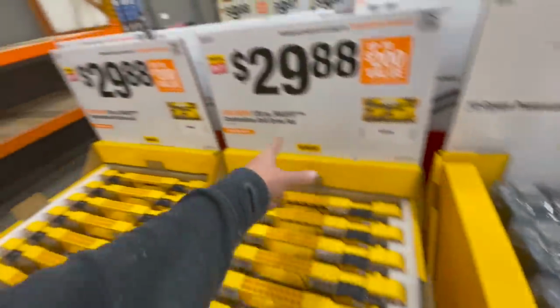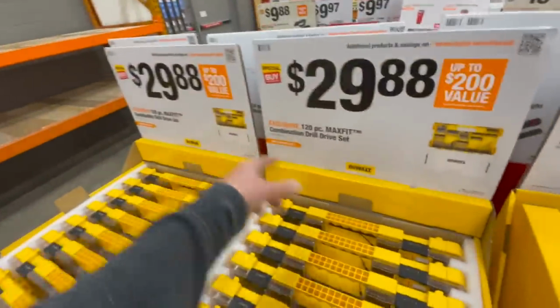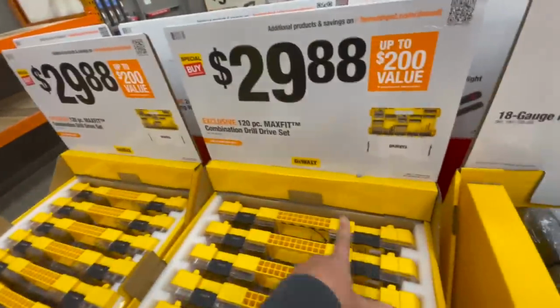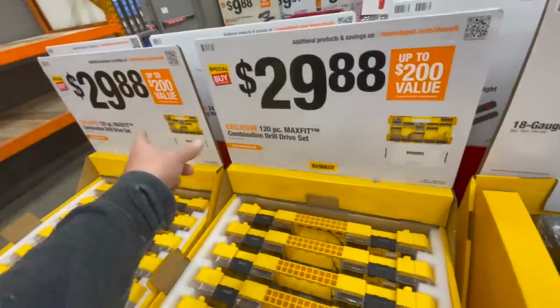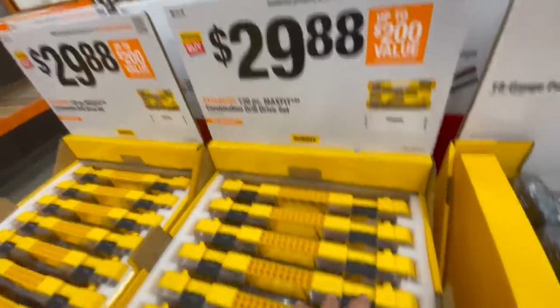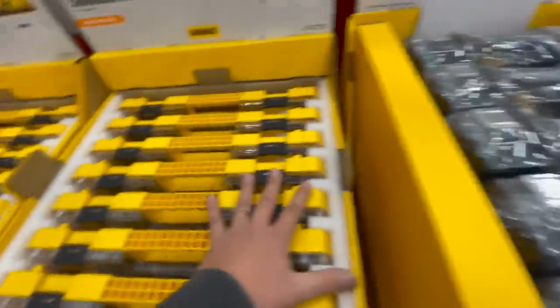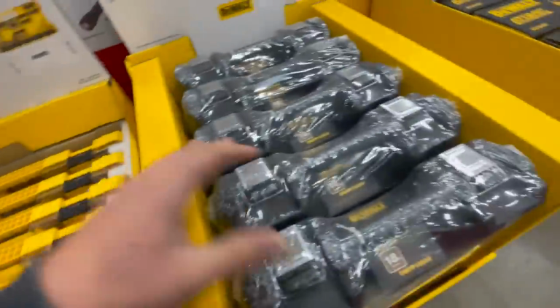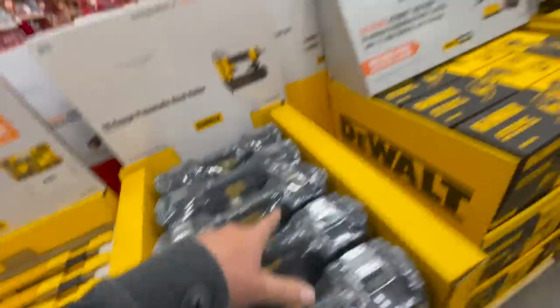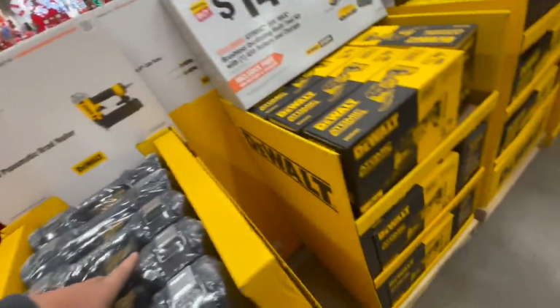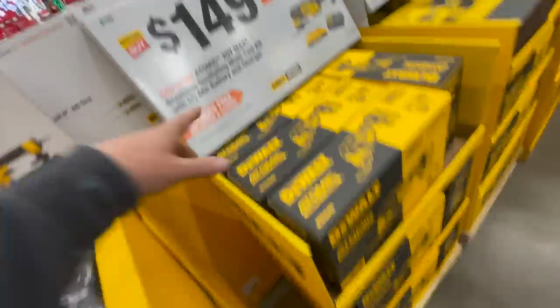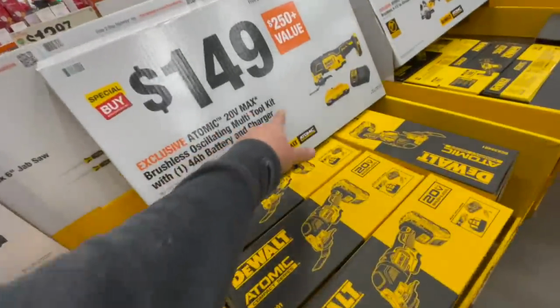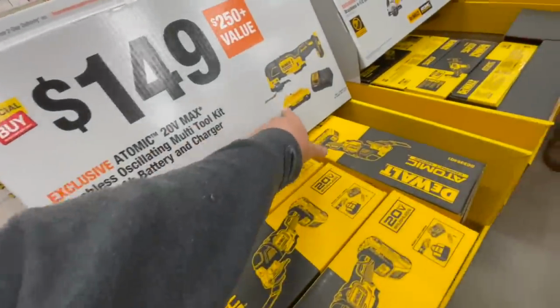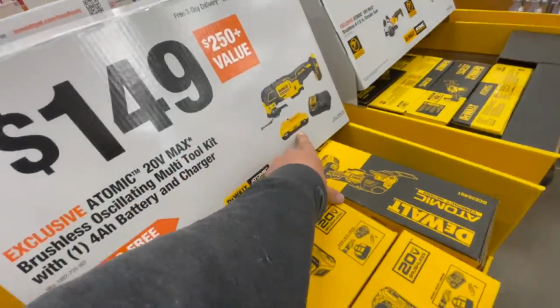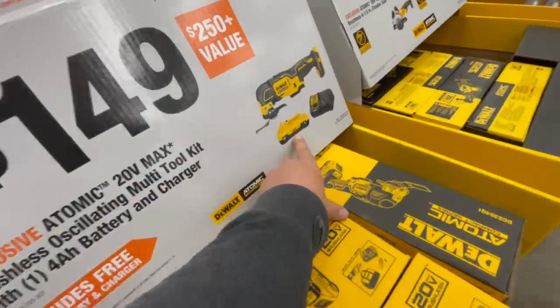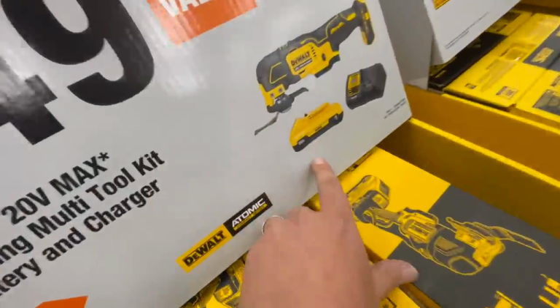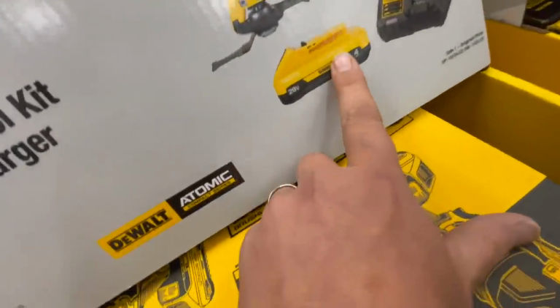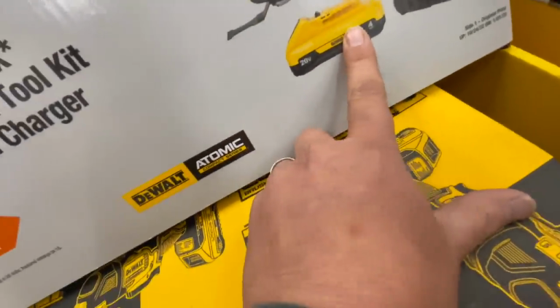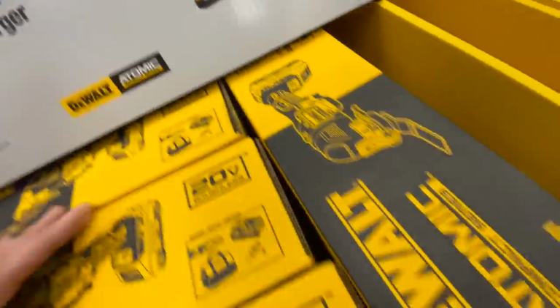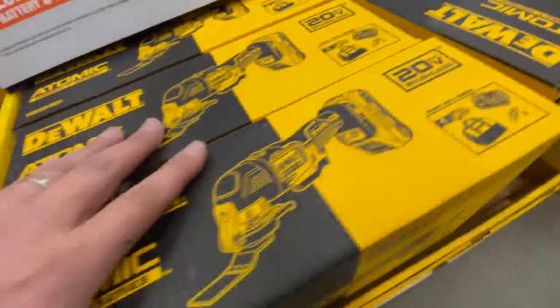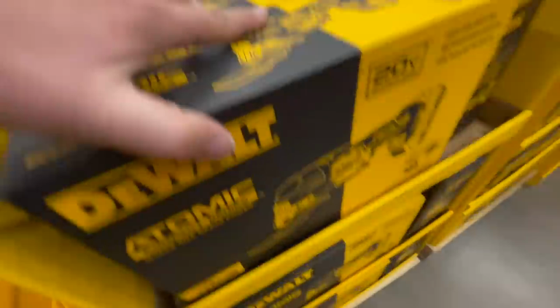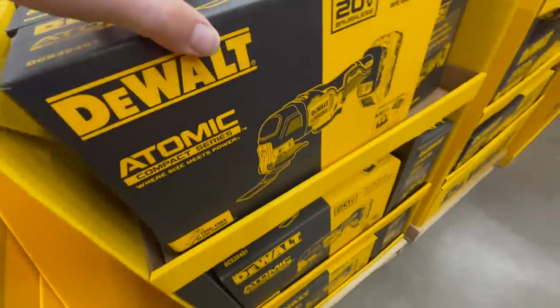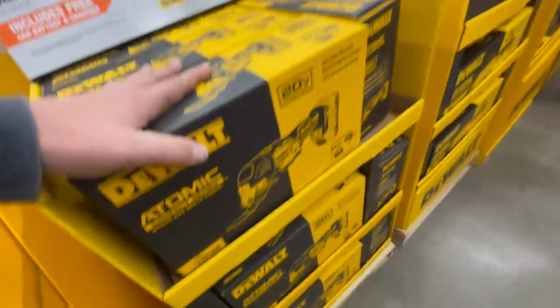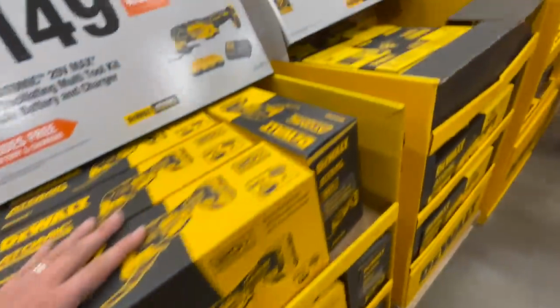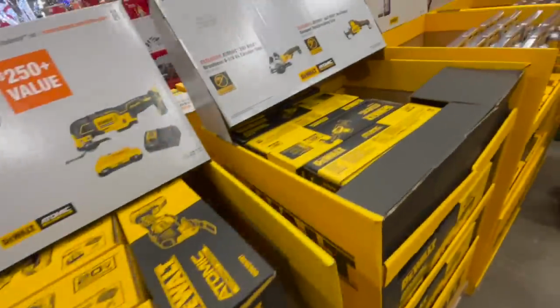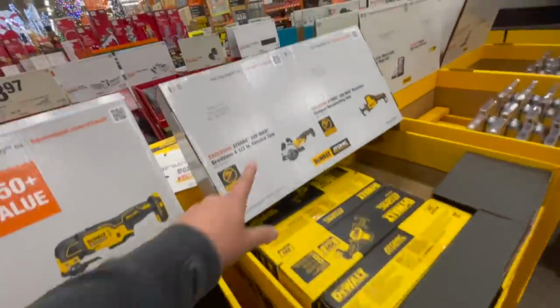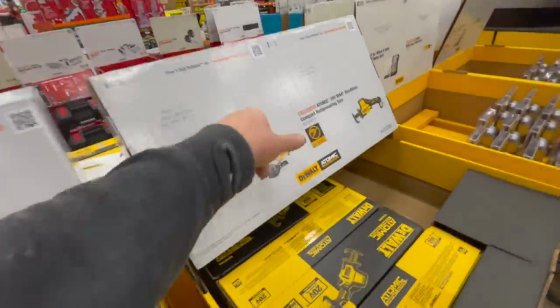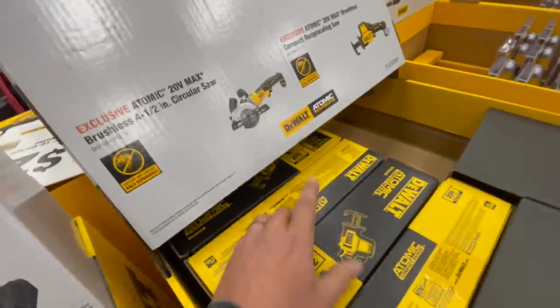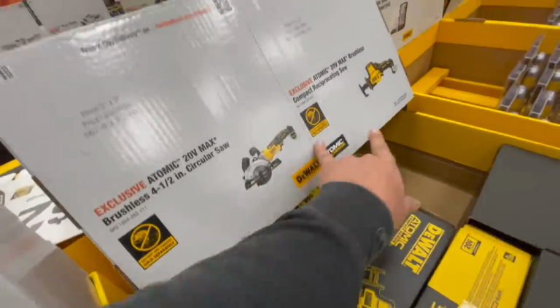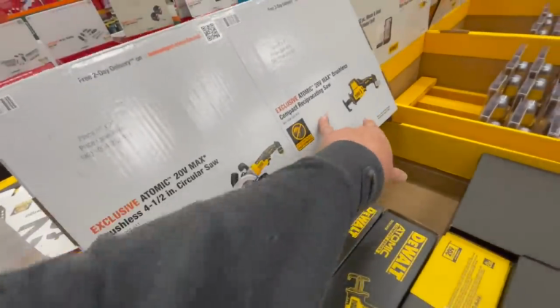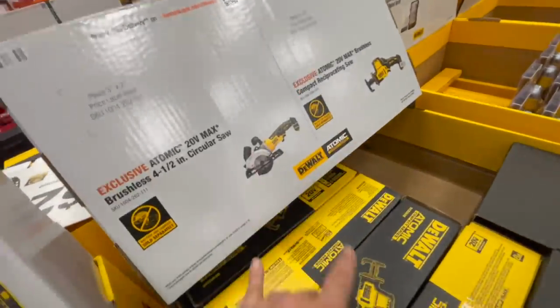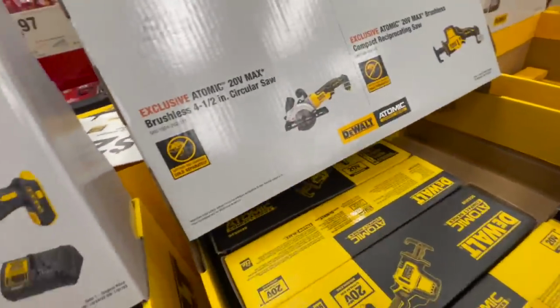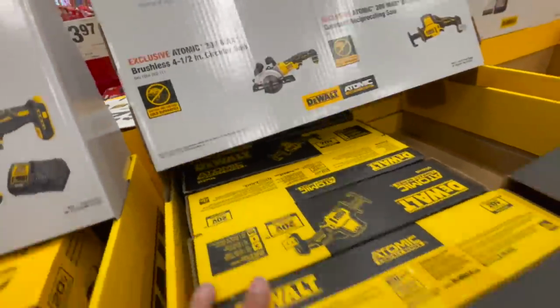Not bad overall. $149 for the oscillating kit with a 4 amp hour battery with 21700 cells. No prices yet for the Atomic stuff.